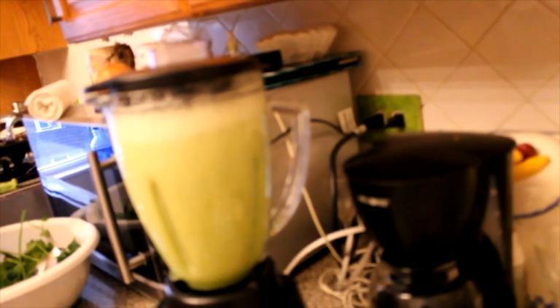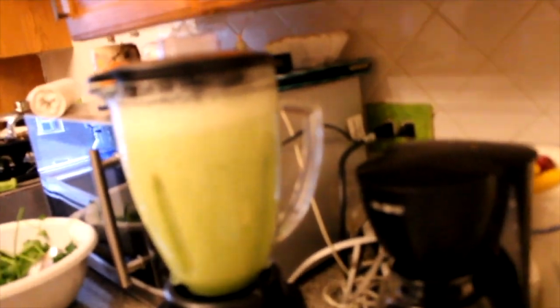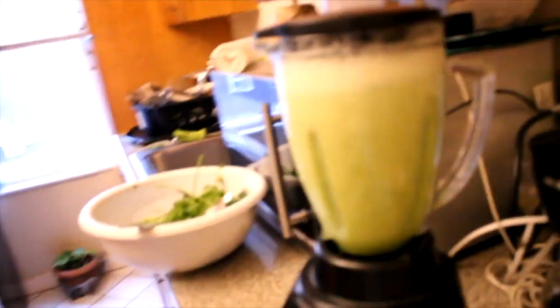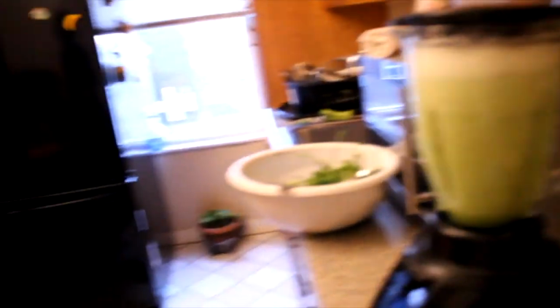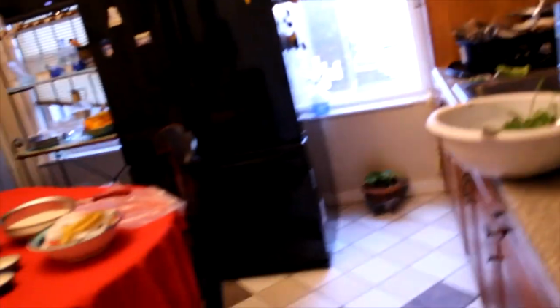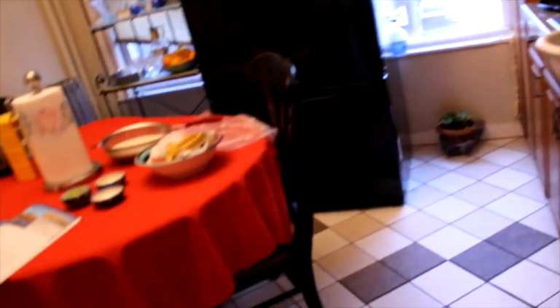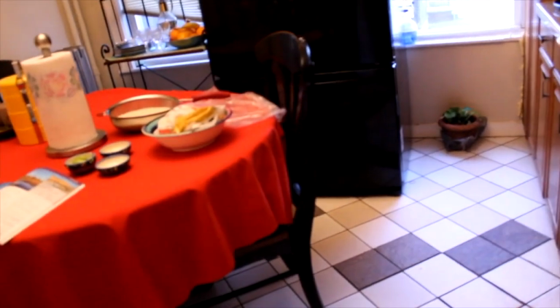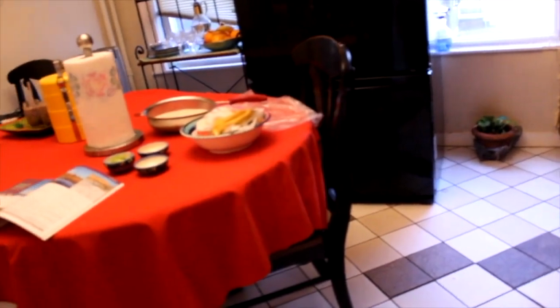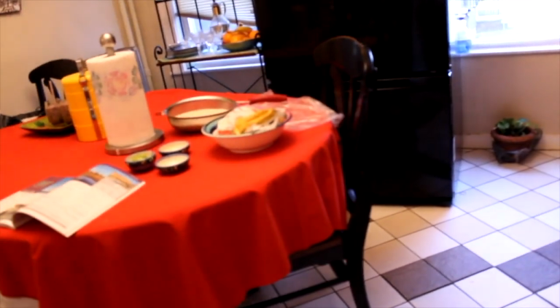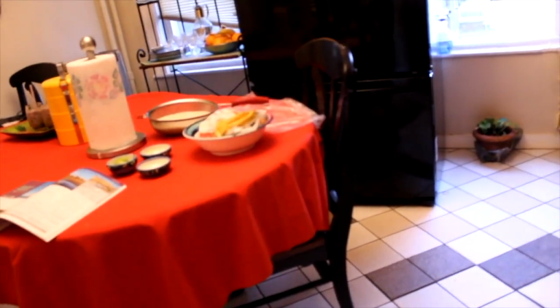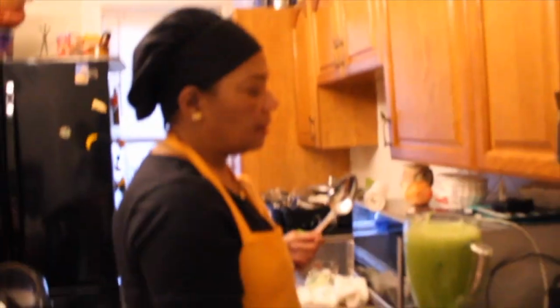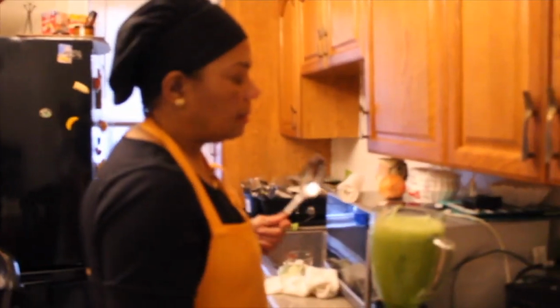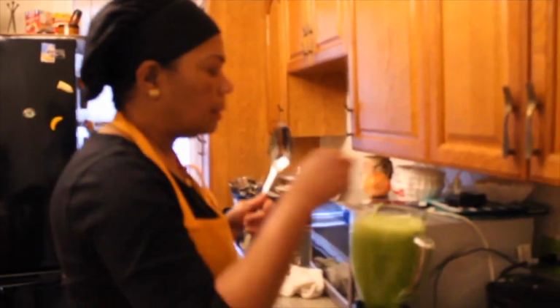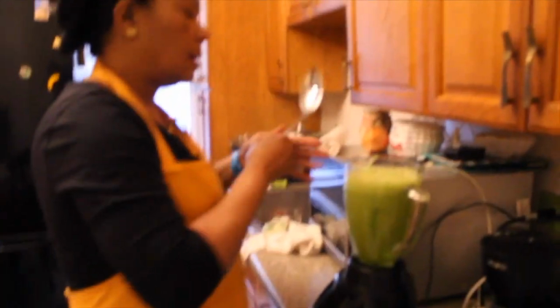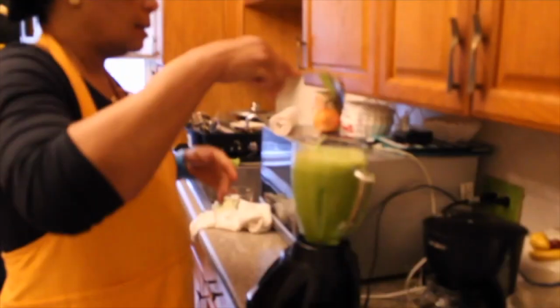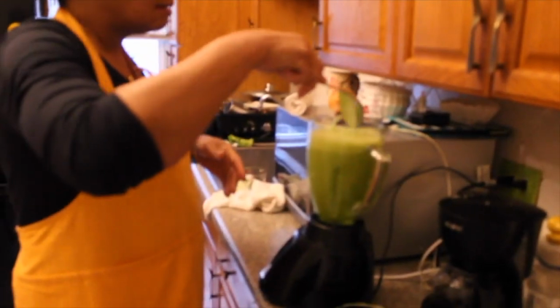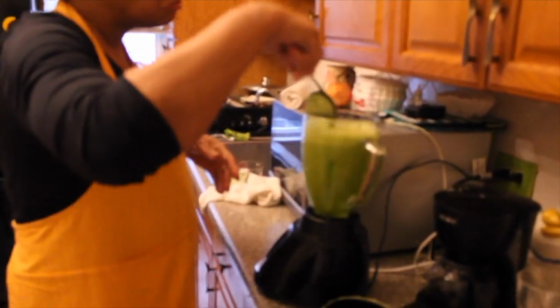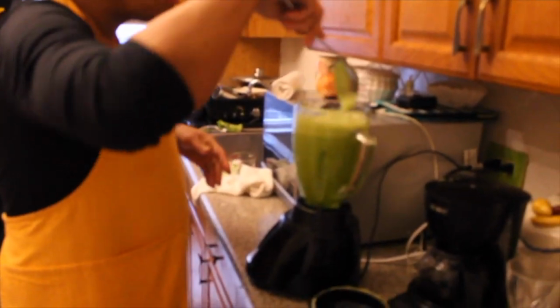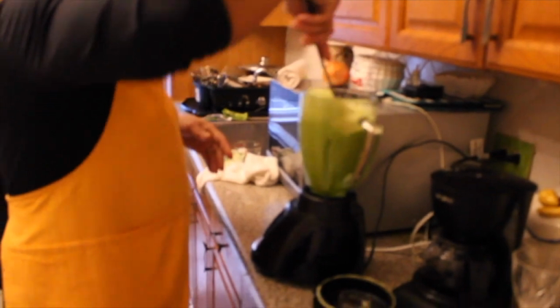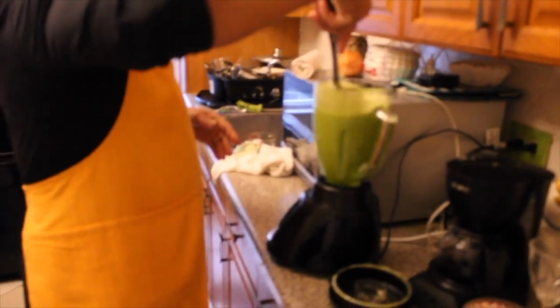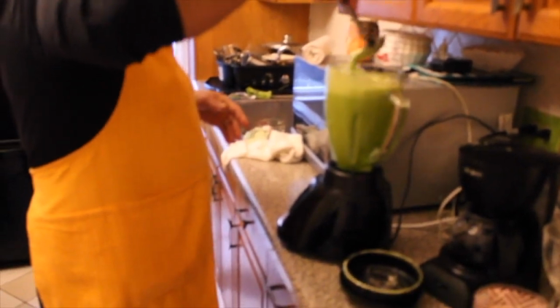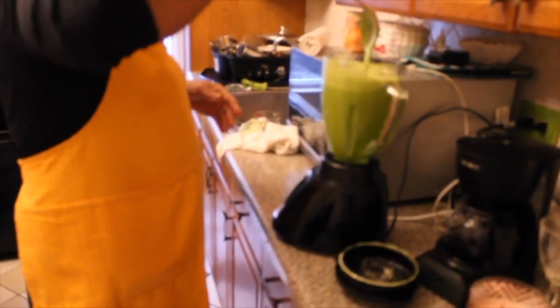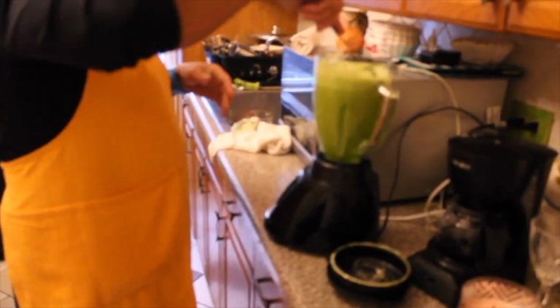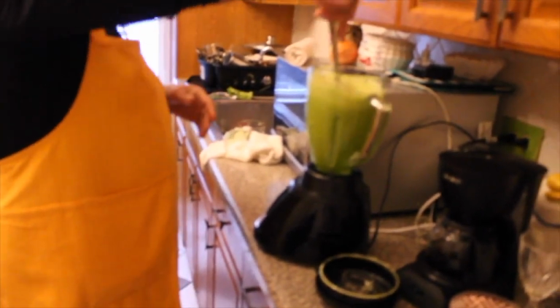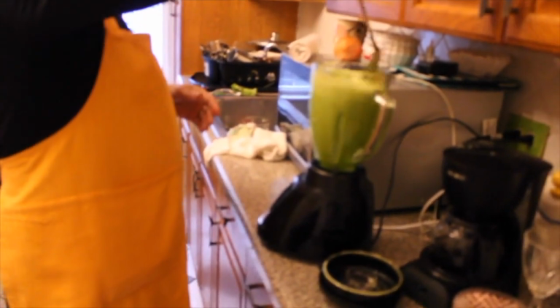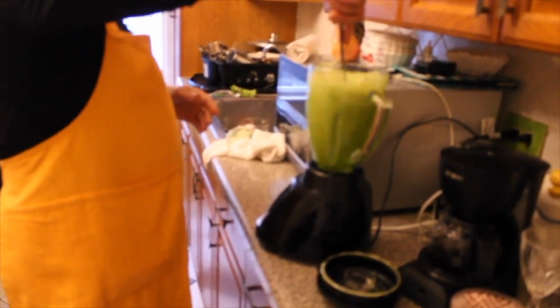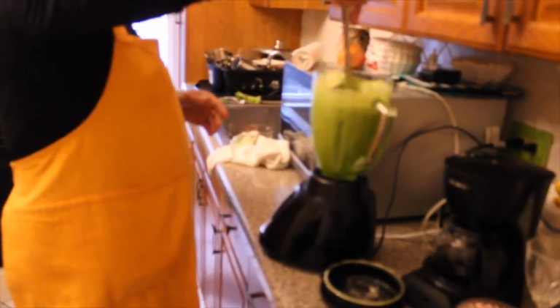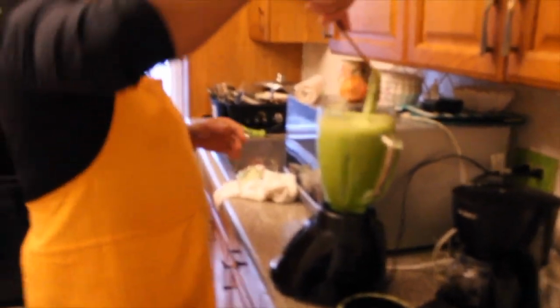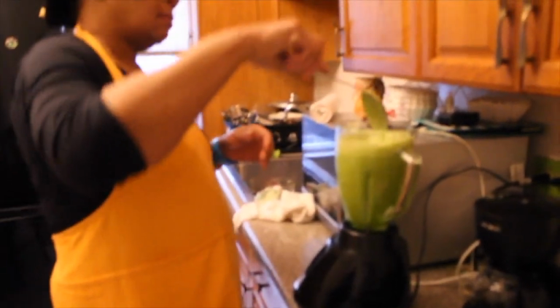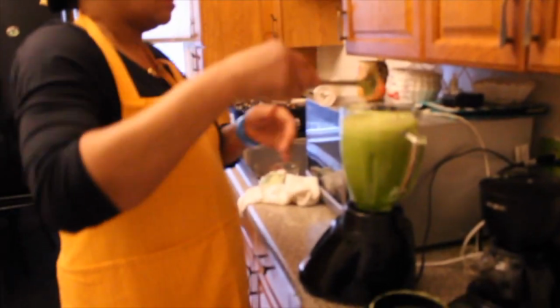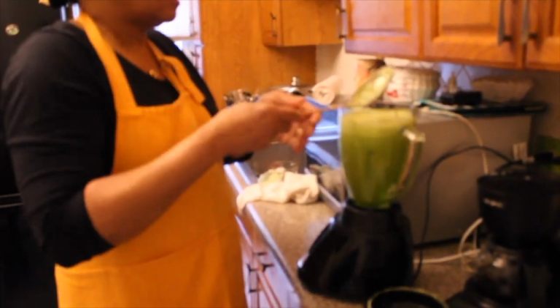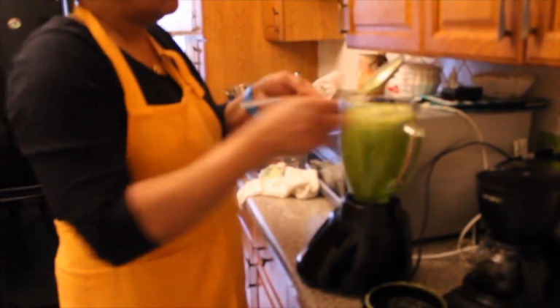So if you had 1 cup of rice, you would use 2 cups of water. Right now she is just blending everything in the blender.